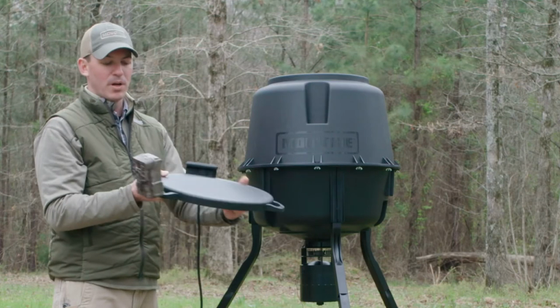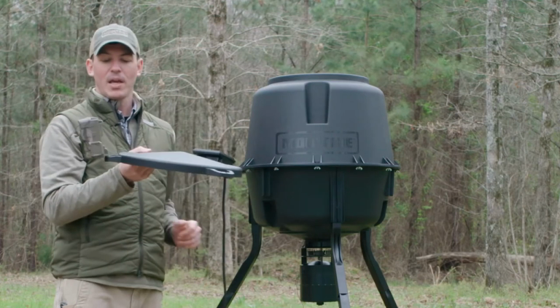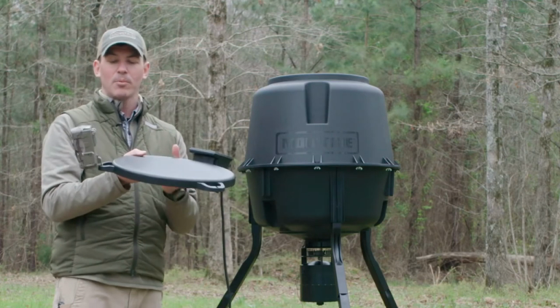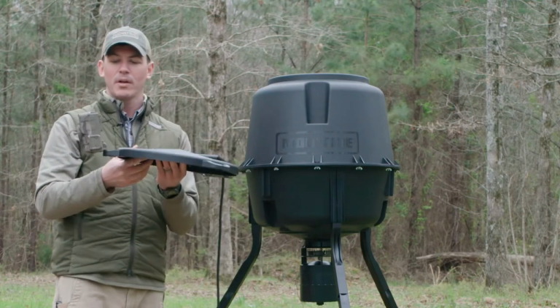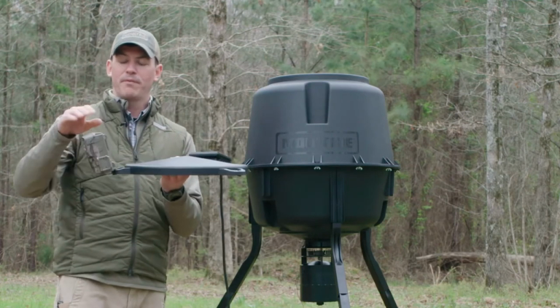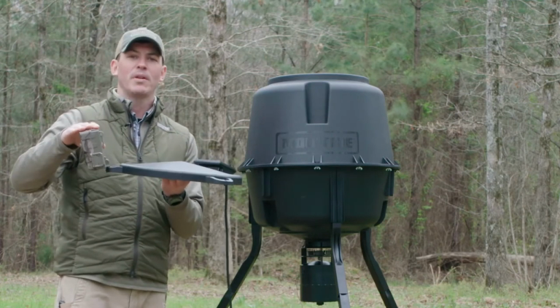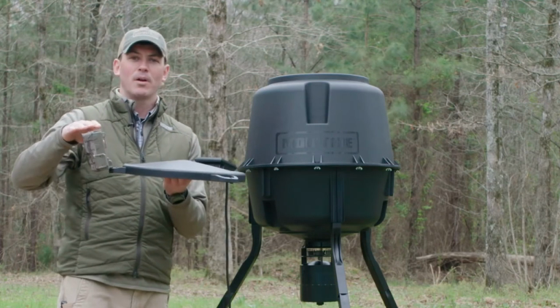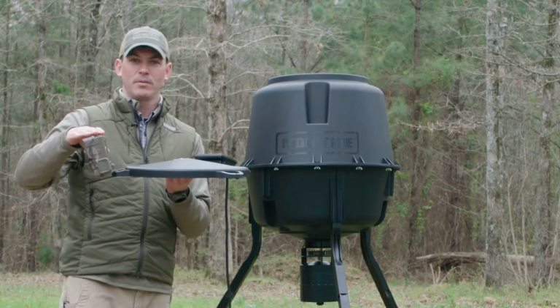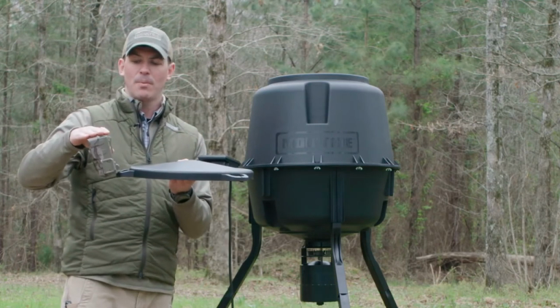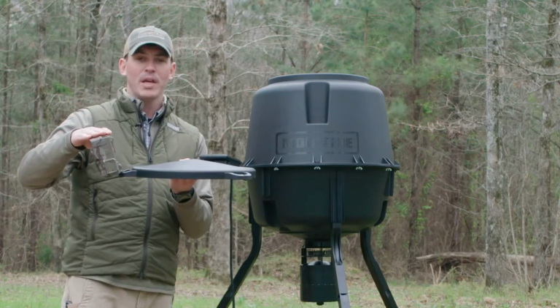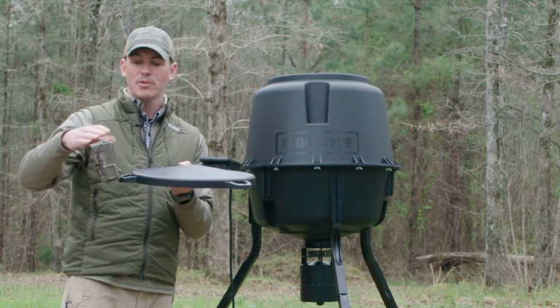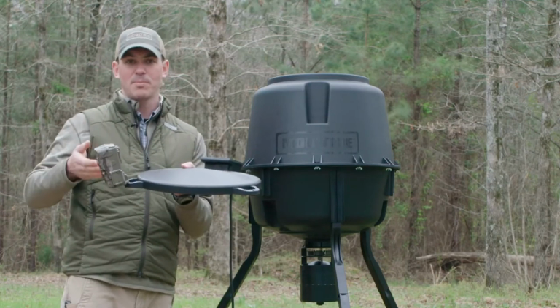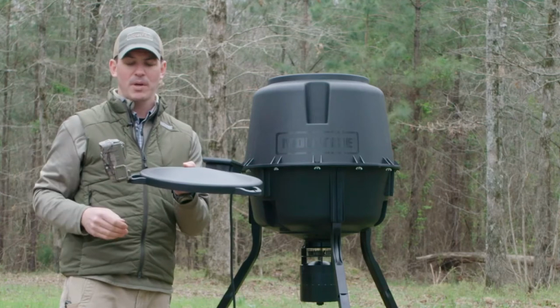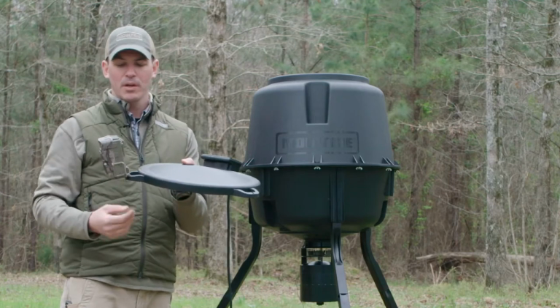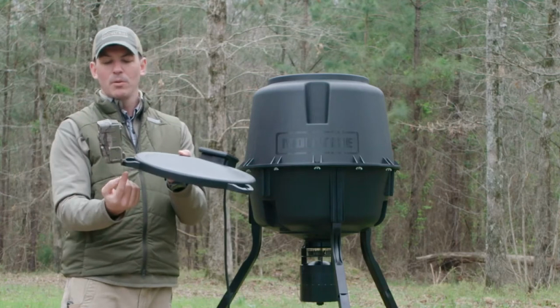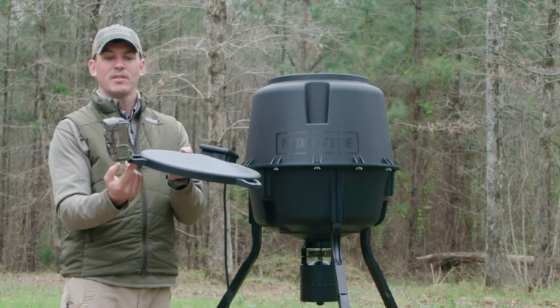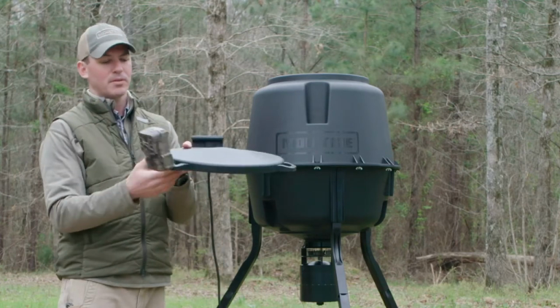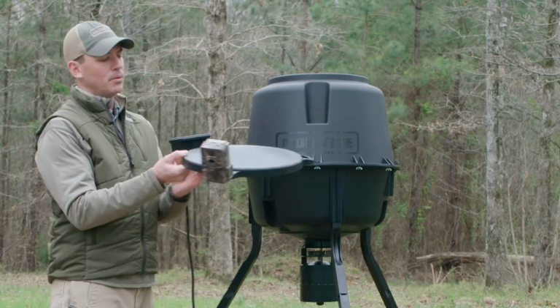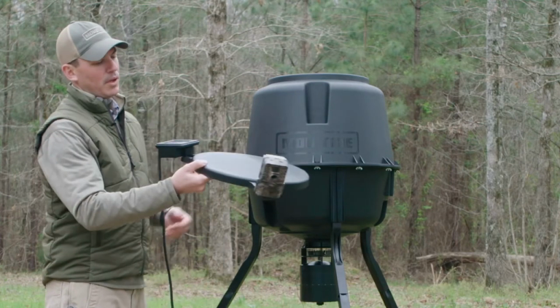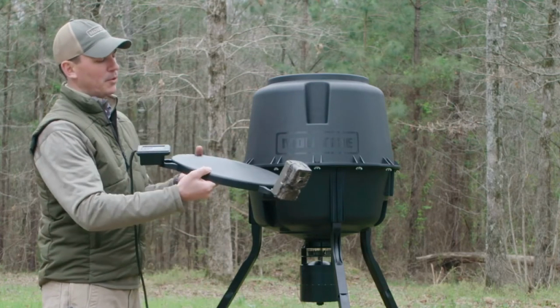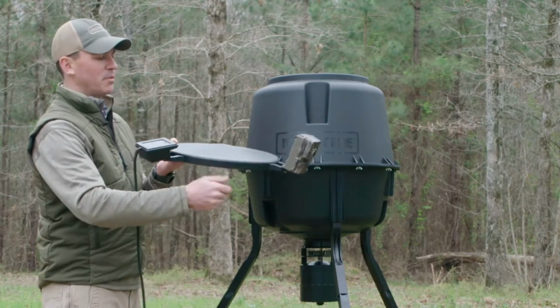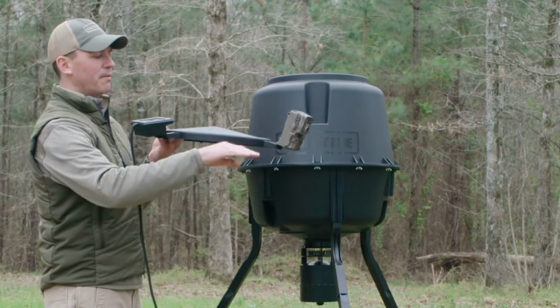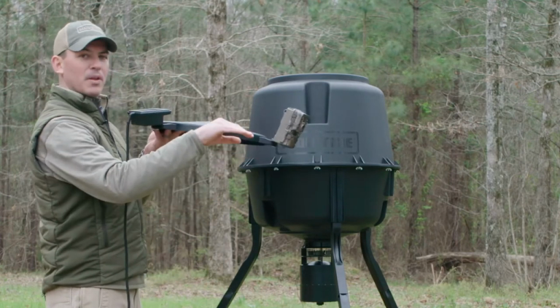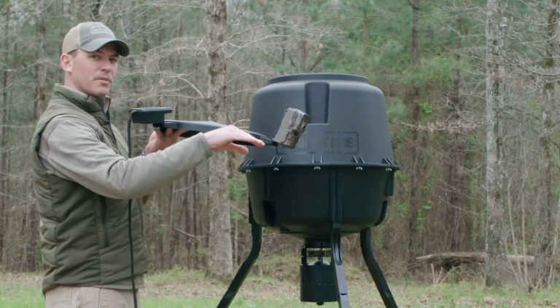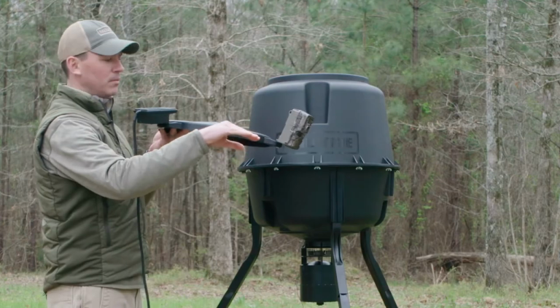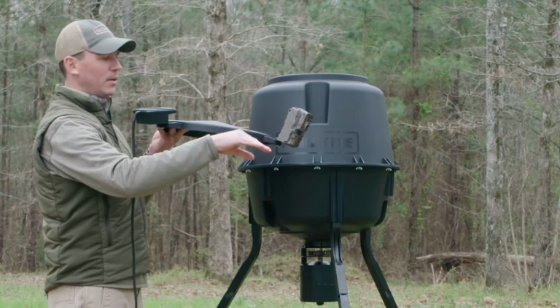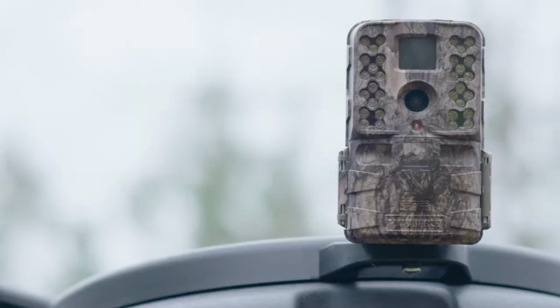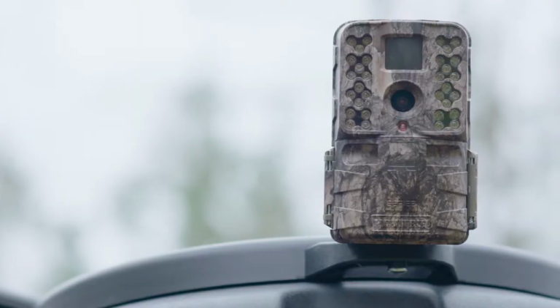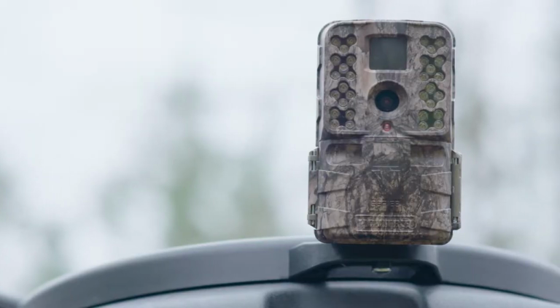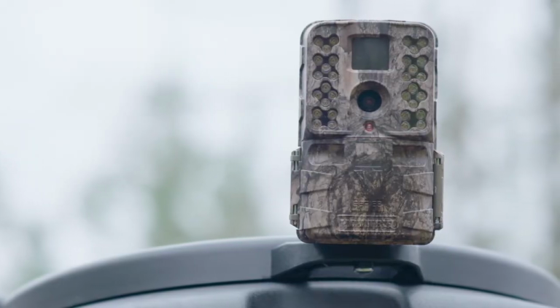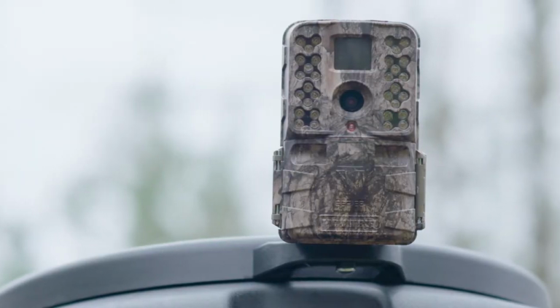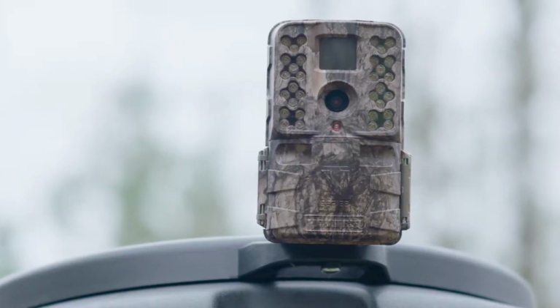If you want to mount a game camera on there, the female adapter on our Moultrie game cameras — like this M-Series we have here — will actually accept that screw. We've already factored in the pitch of that lid to allow the camera that downward angle to get the best image.